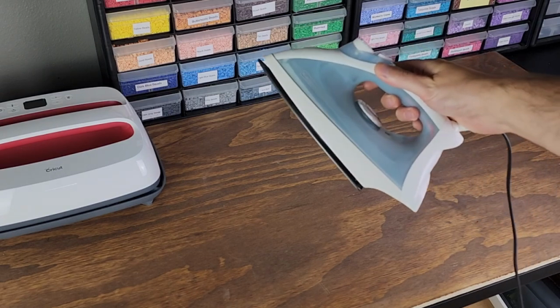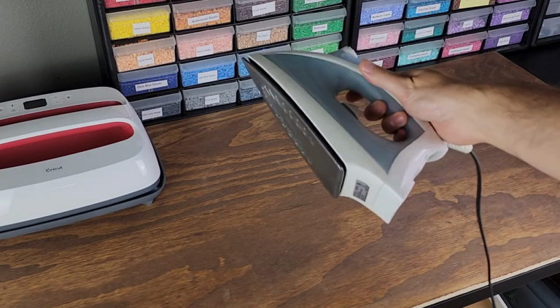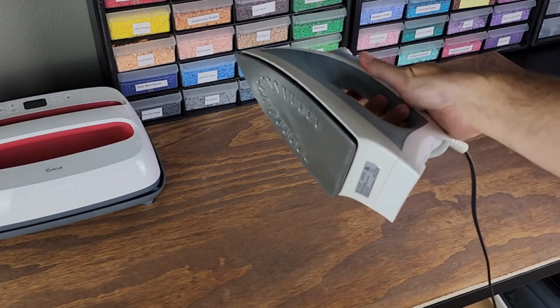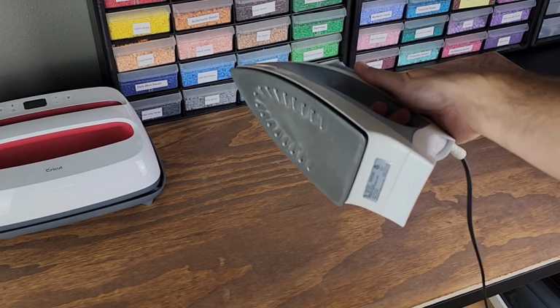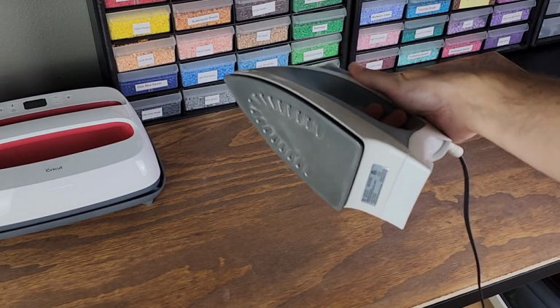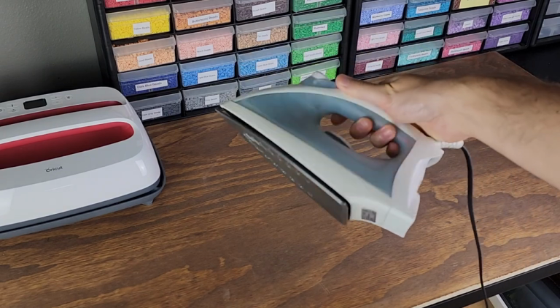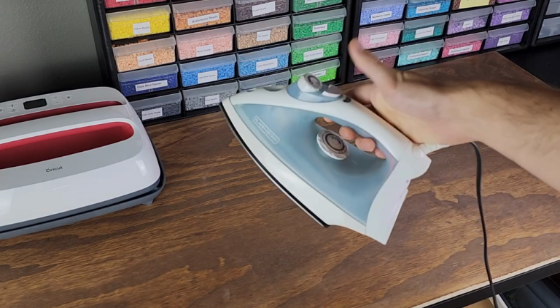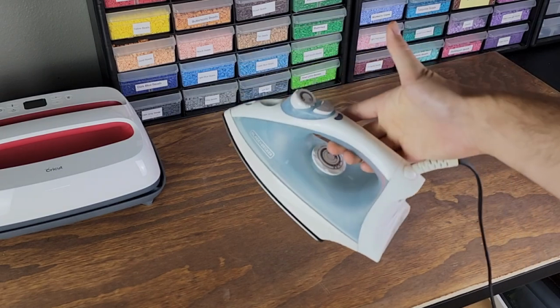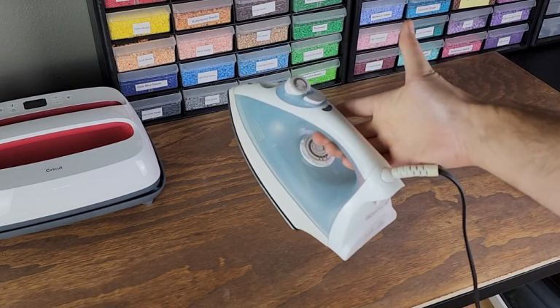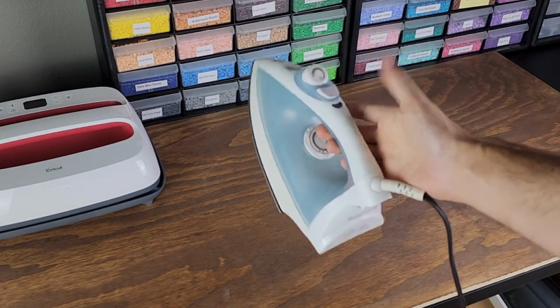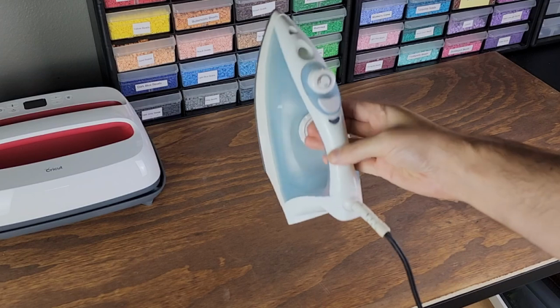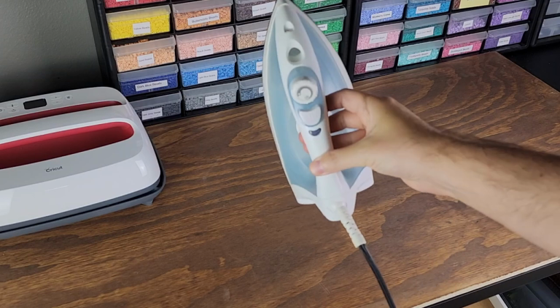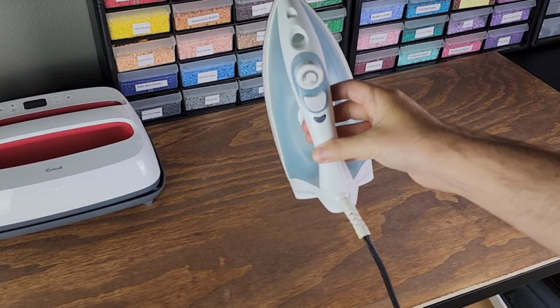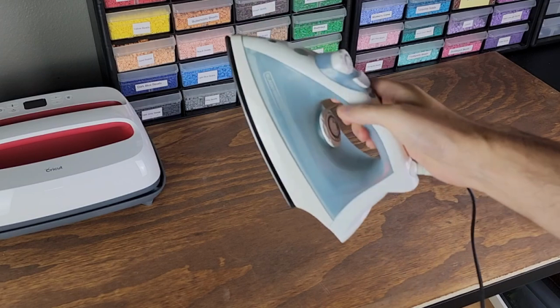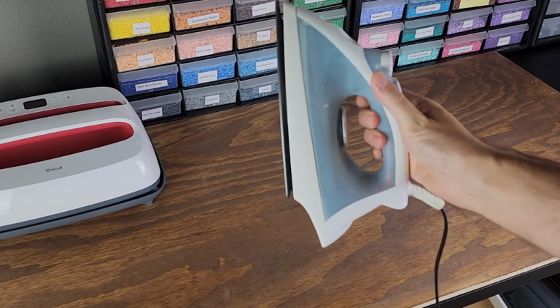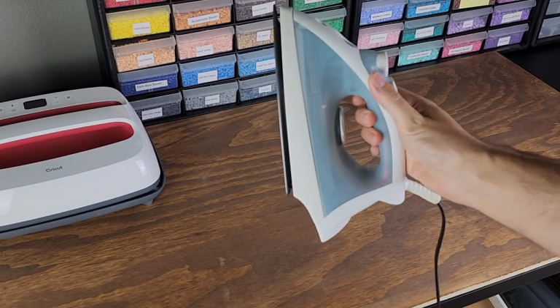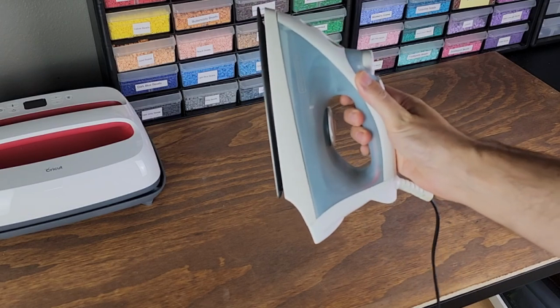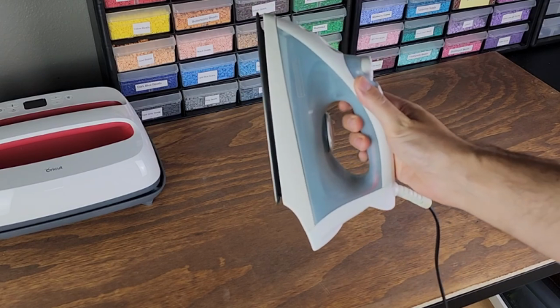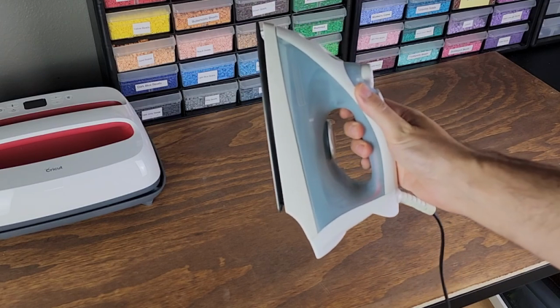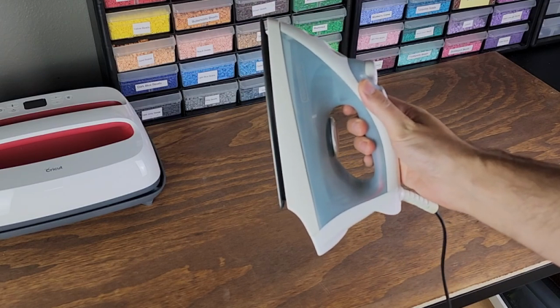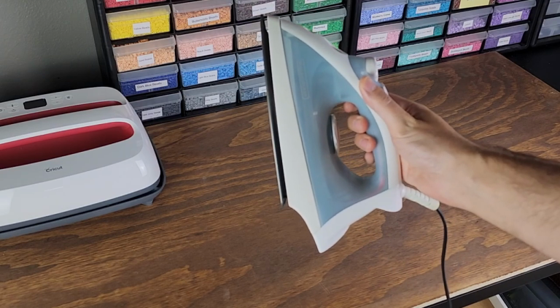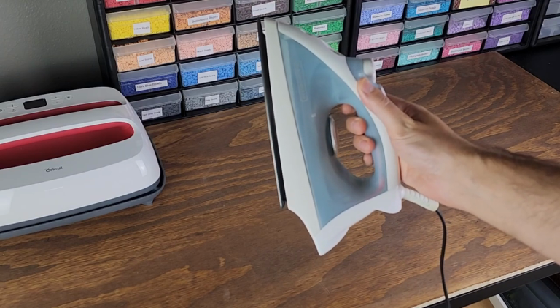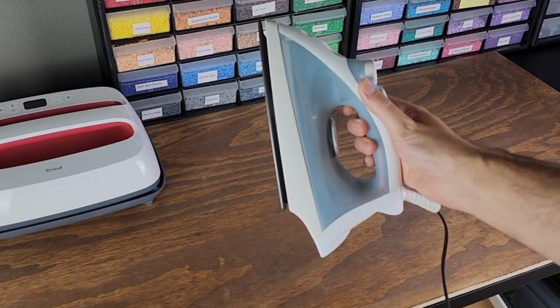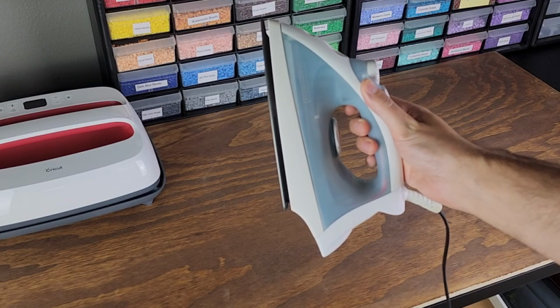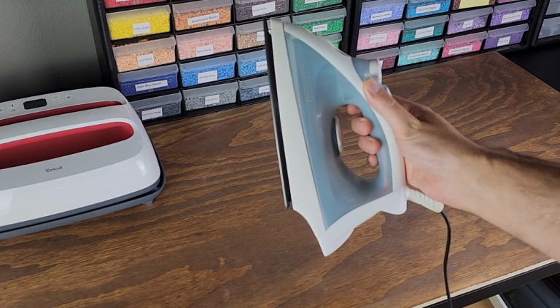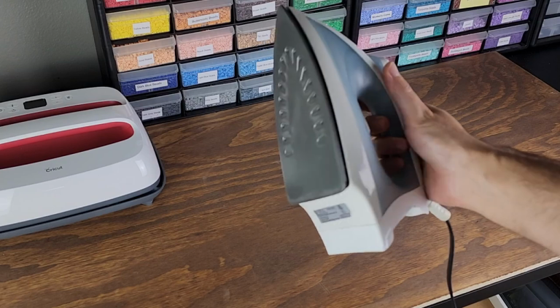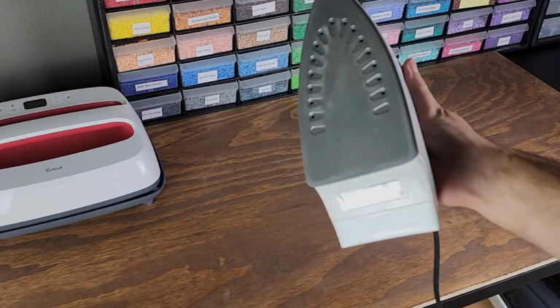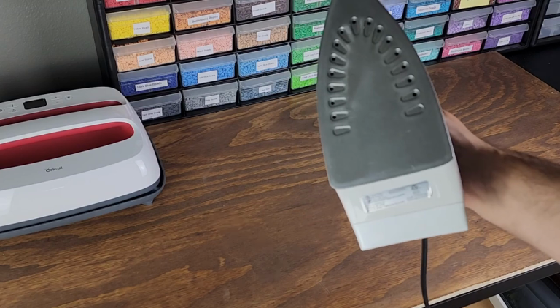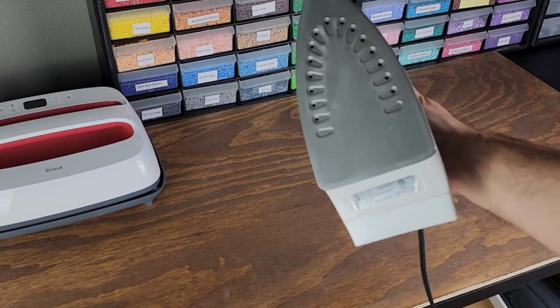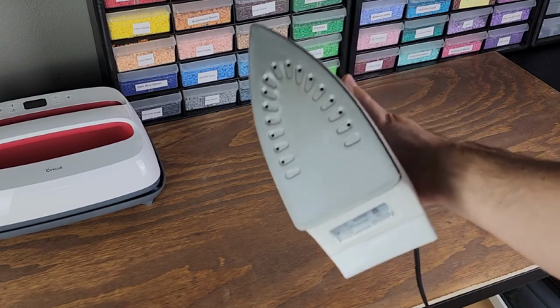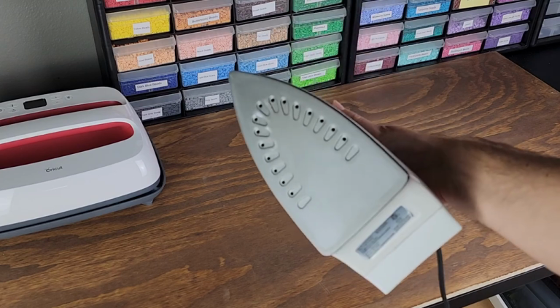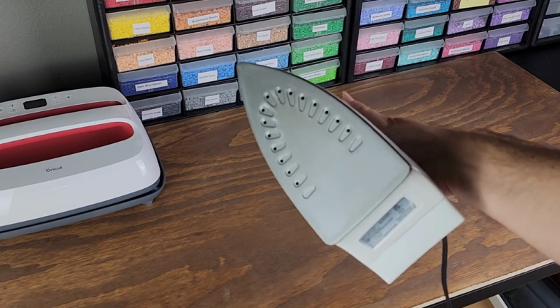A few months ago, I went on a journey of wanting to replace my old iron. Ultimately, there's nothing wrong with it — I love this iron. It's worked forever, I've had it forever. I still use it for the mini perler beads, but I wanted something larger, something with a larger surface.